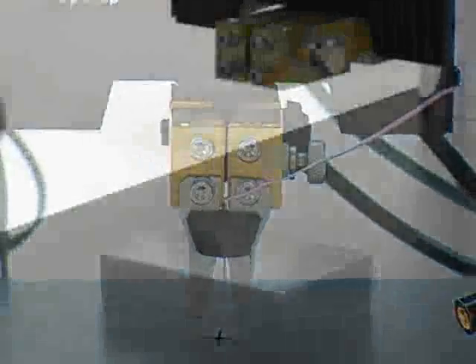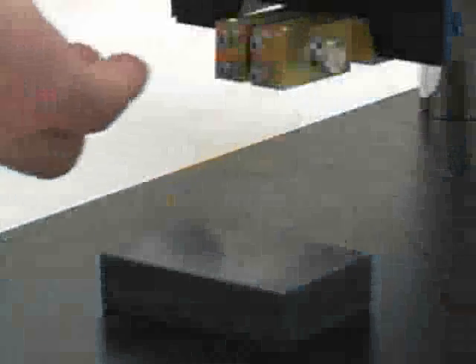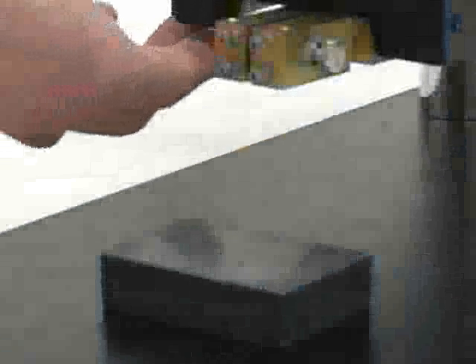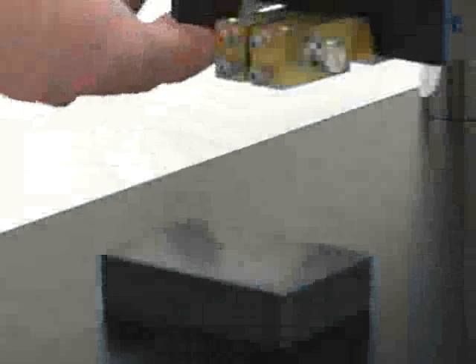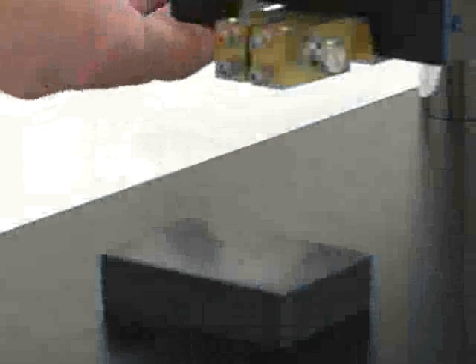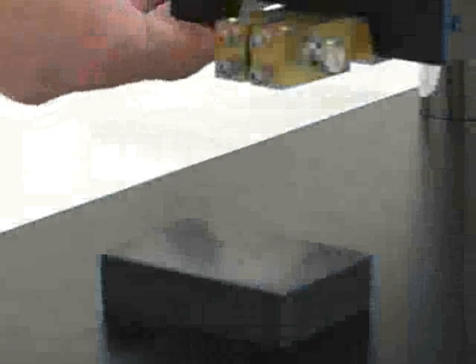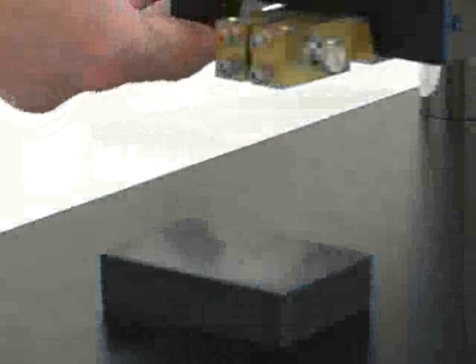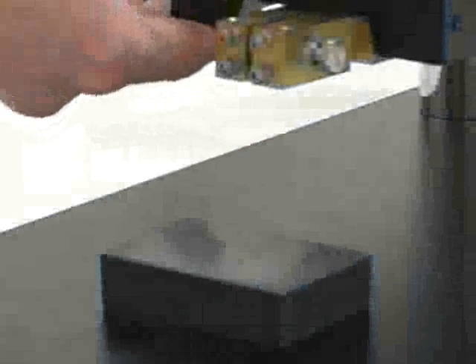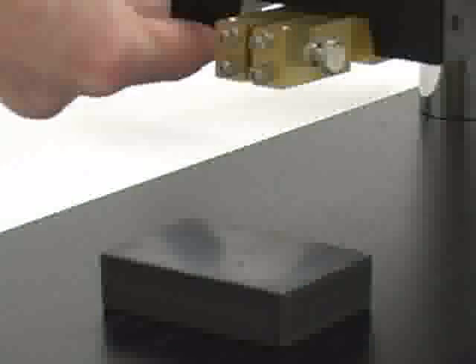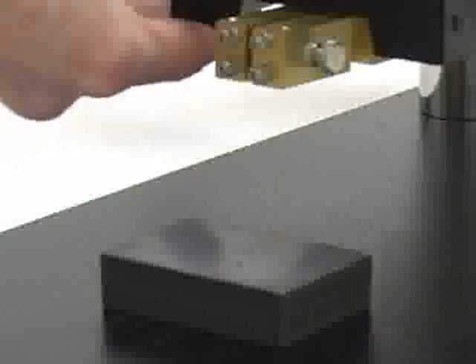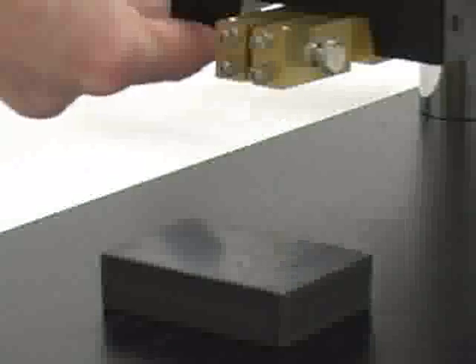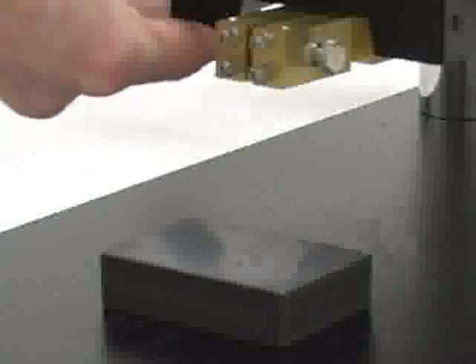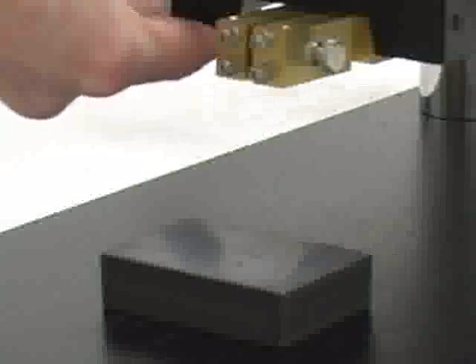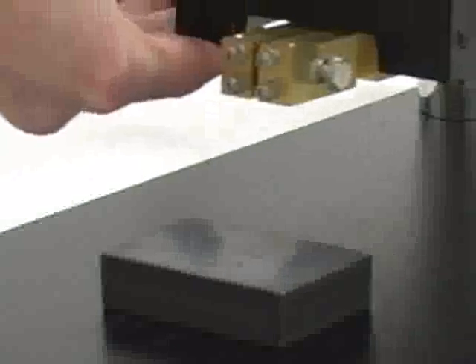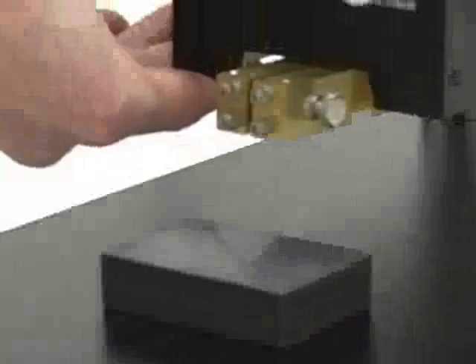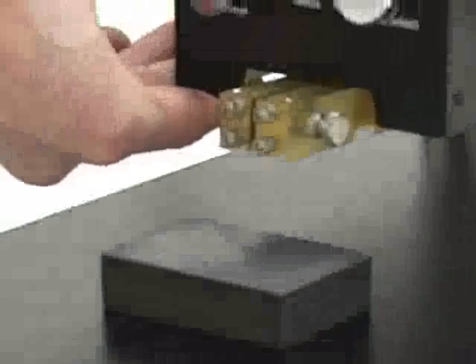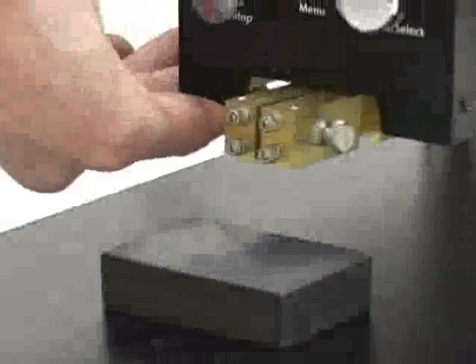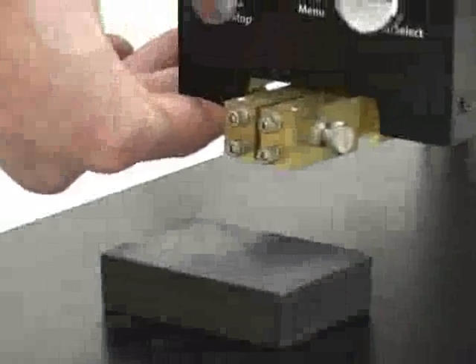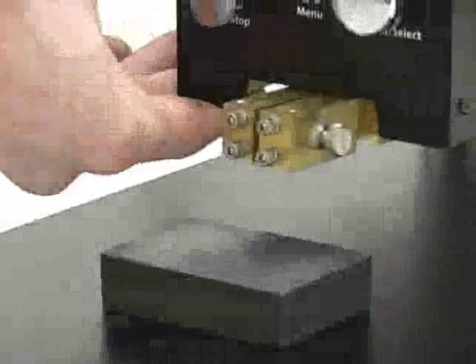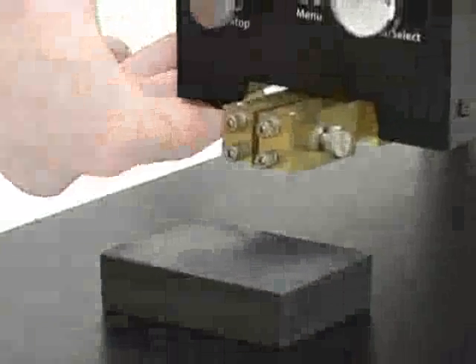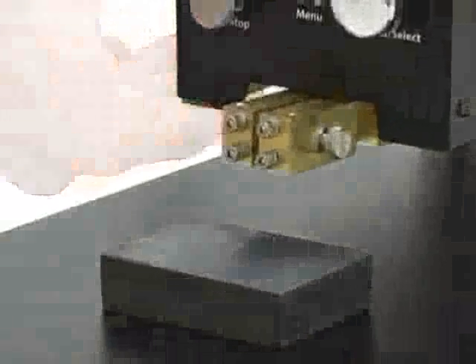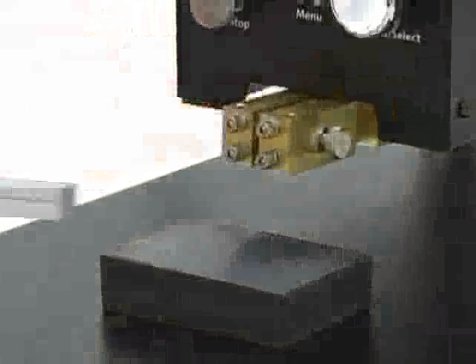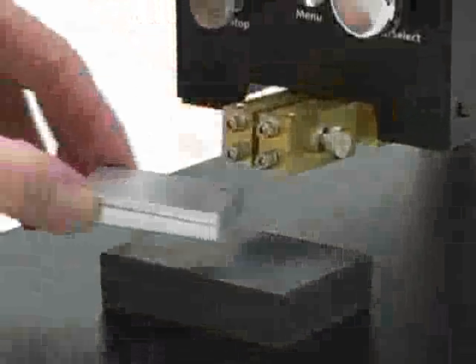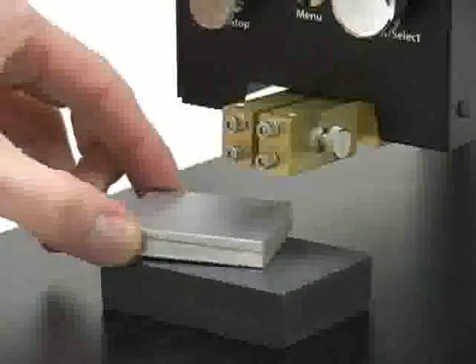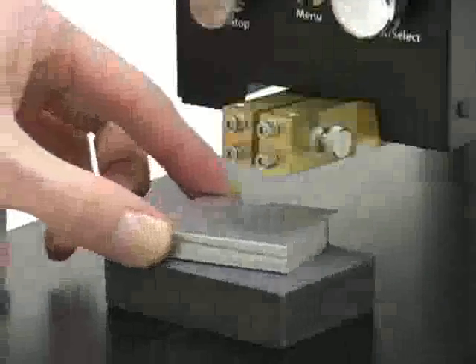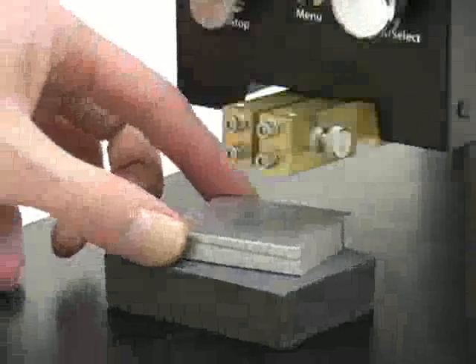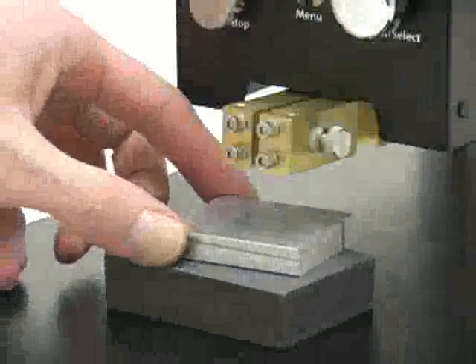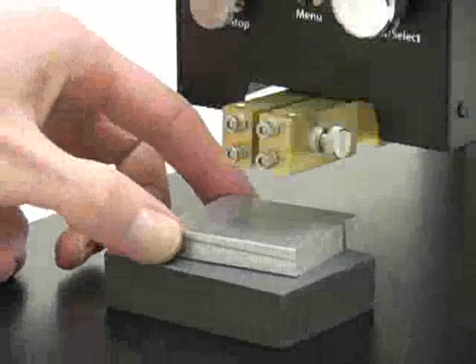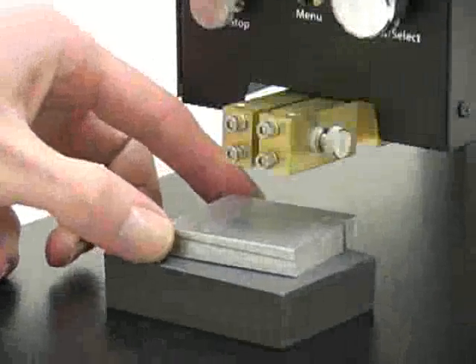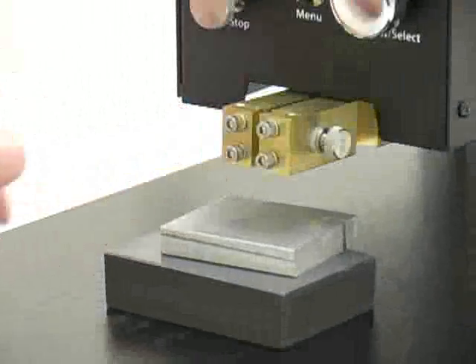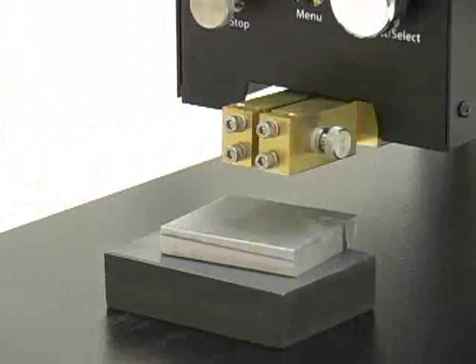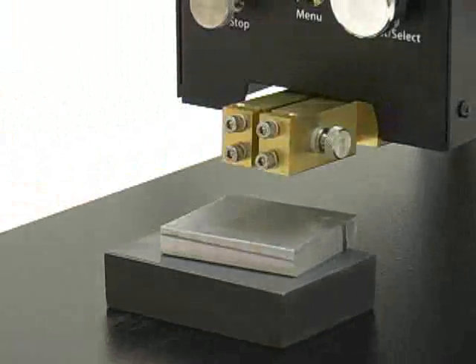To properly set the electrodes, first lower the weld head to within about 1 inch of the weld surface. Place a 3/8 inch thick setup spacer above the workpiece.